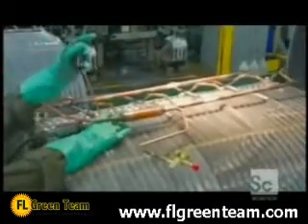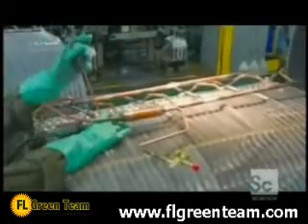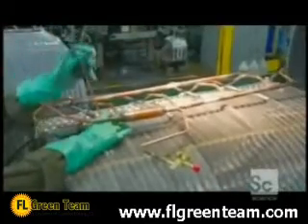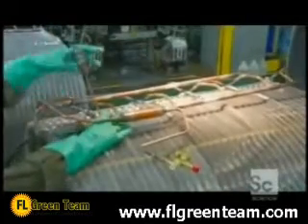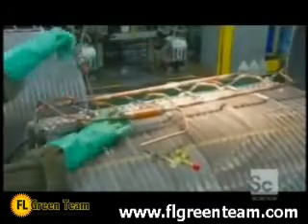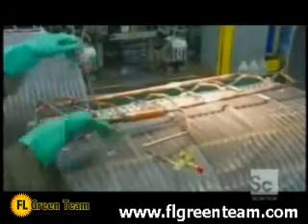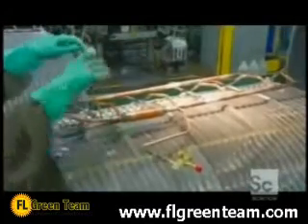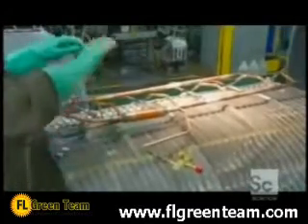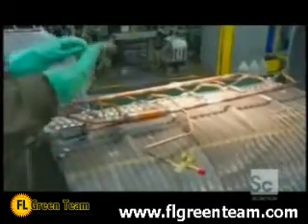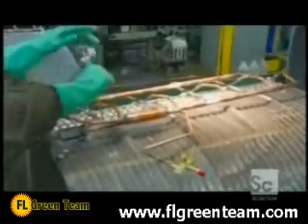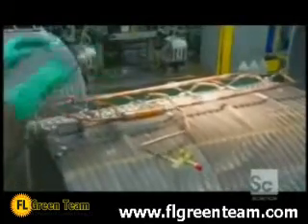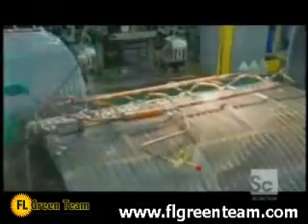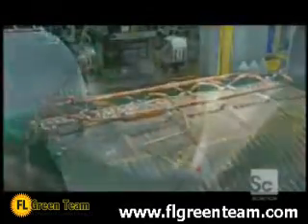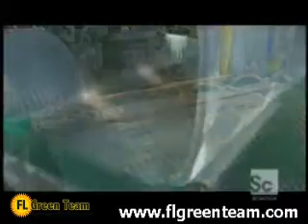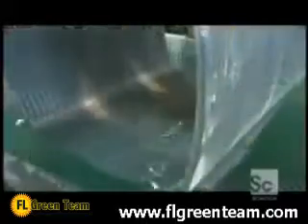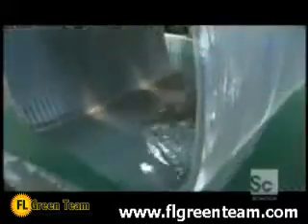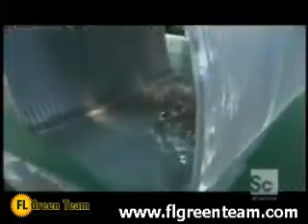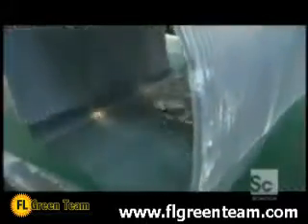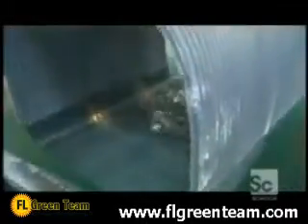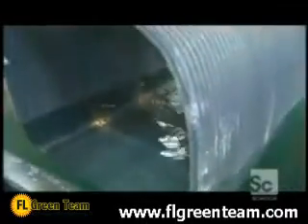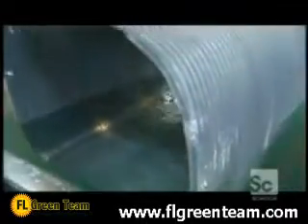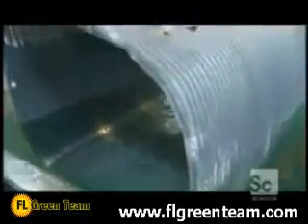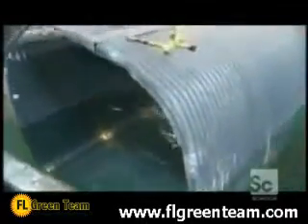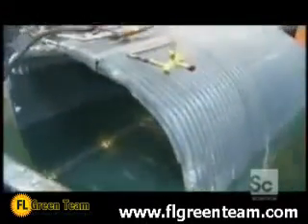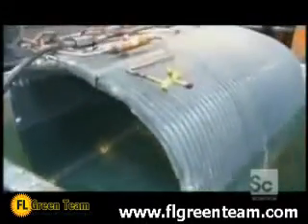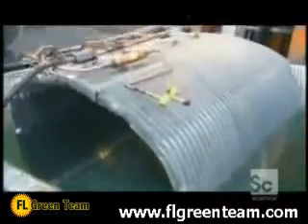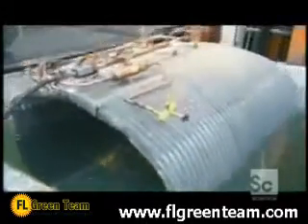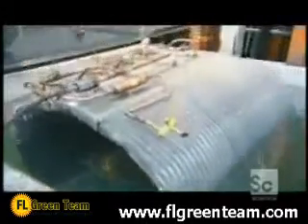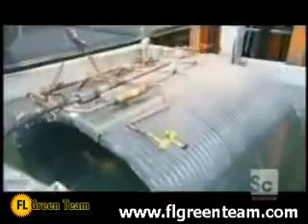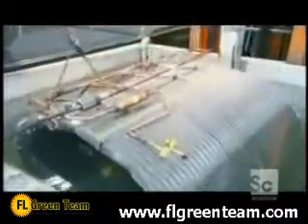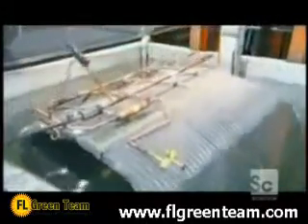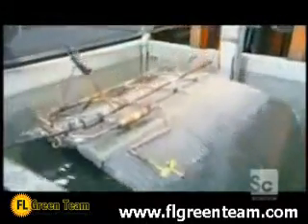Once all the refrigeration components are in place, workers subject the coil unit to an underwater pressure test to make sure there are no leaks.